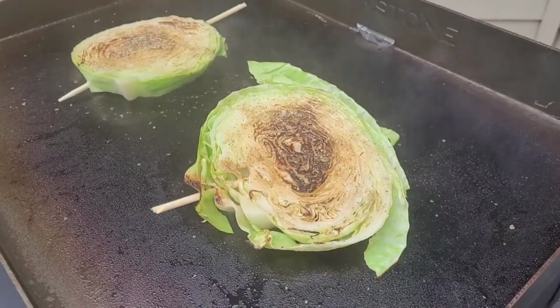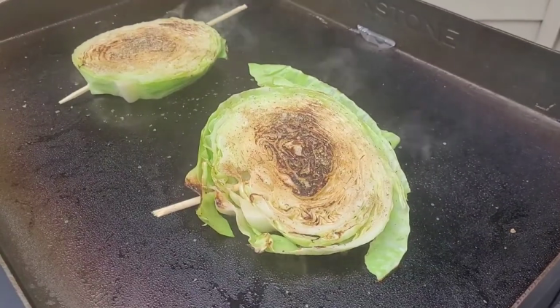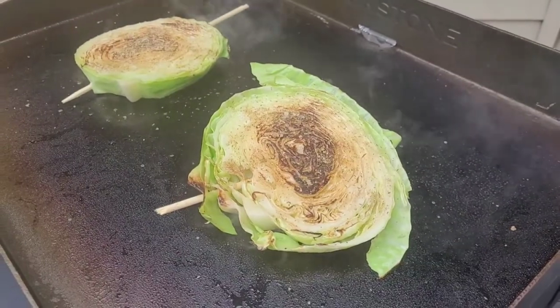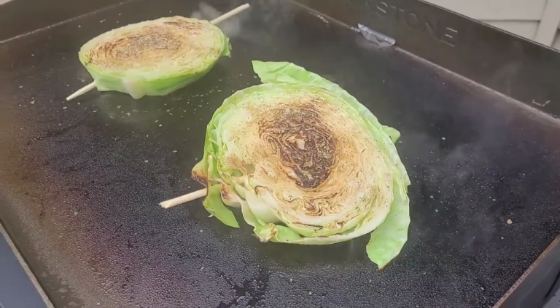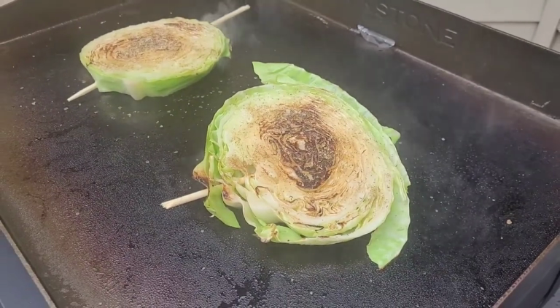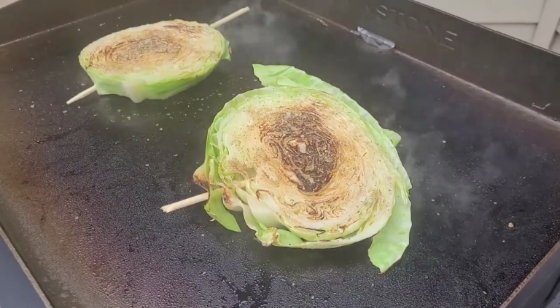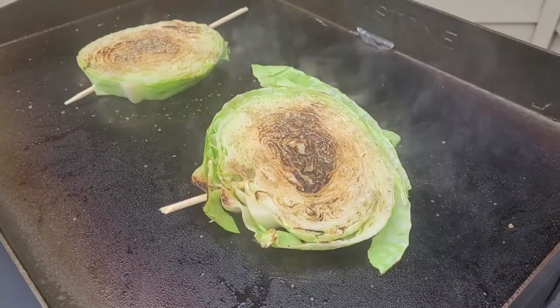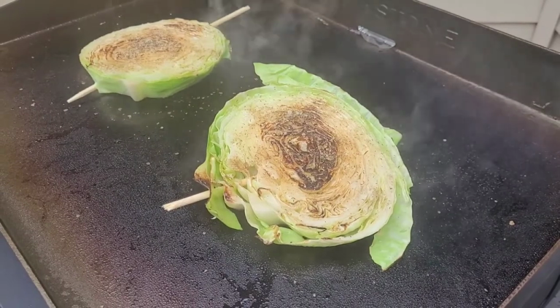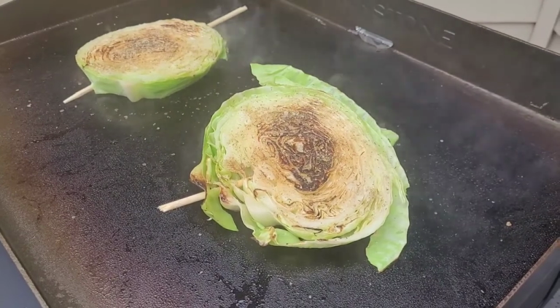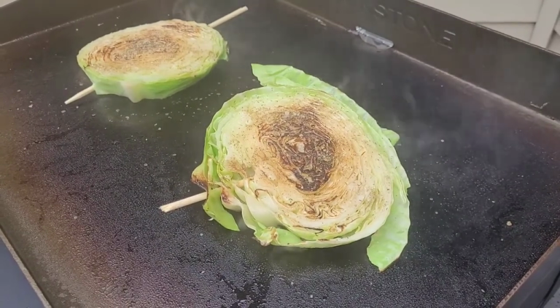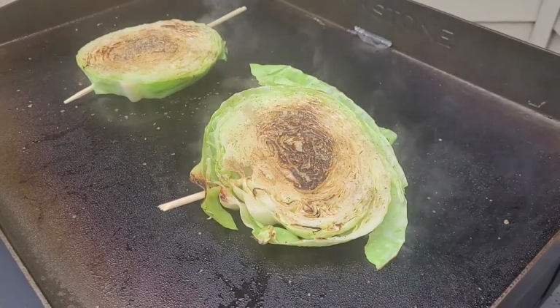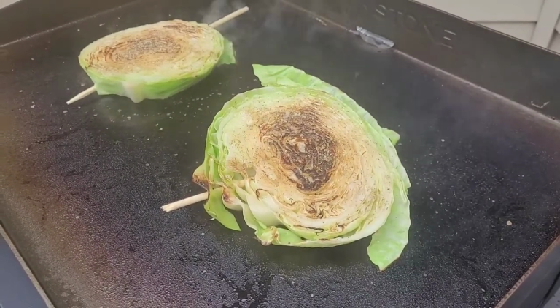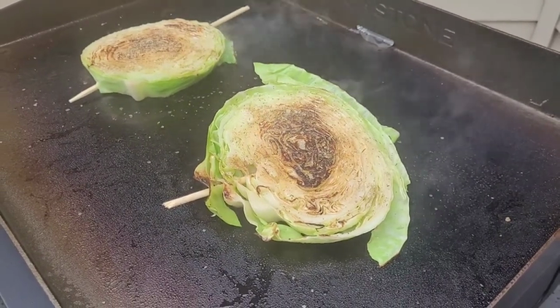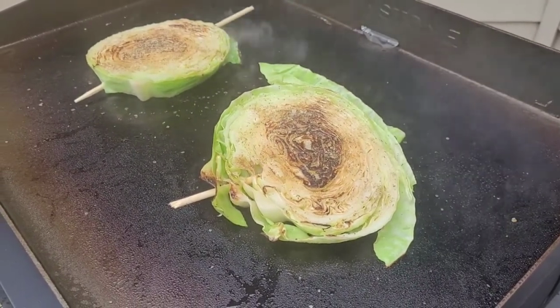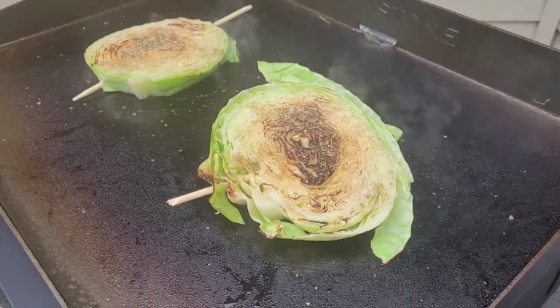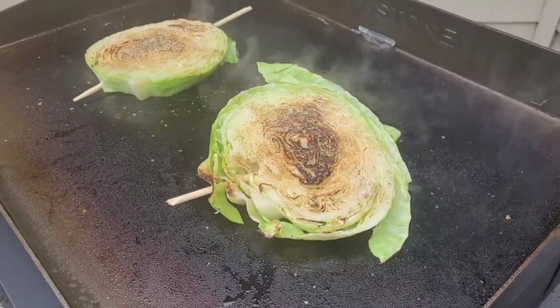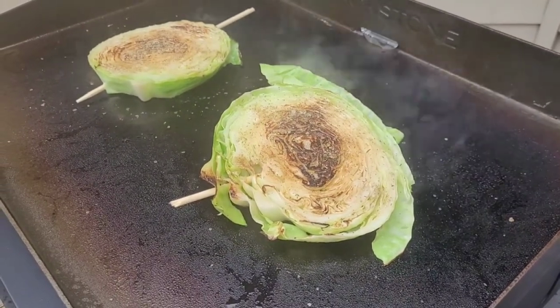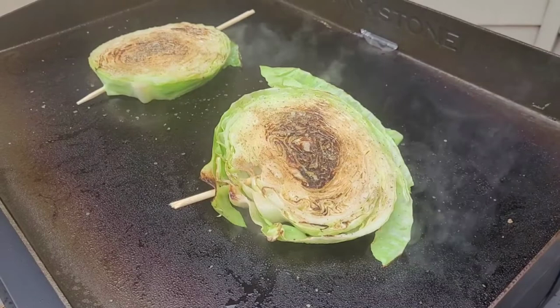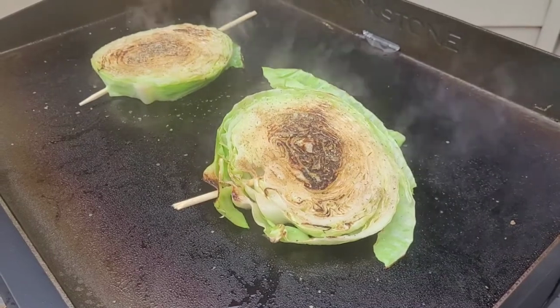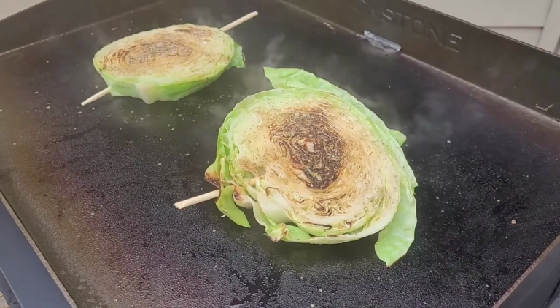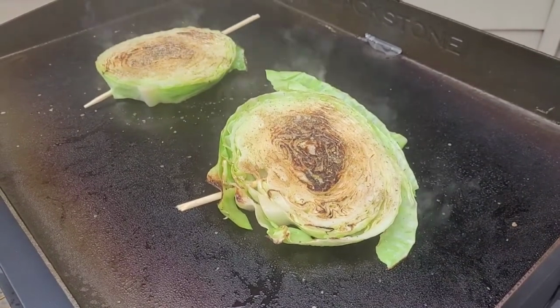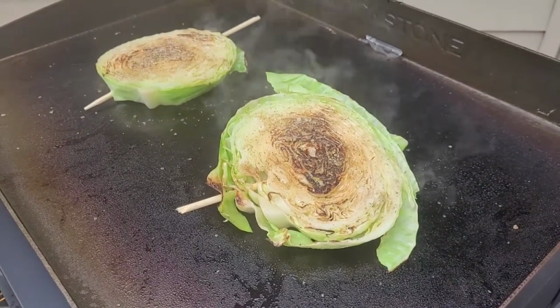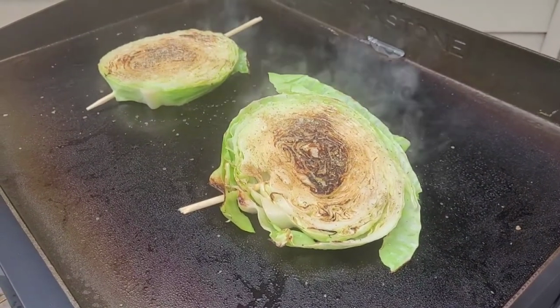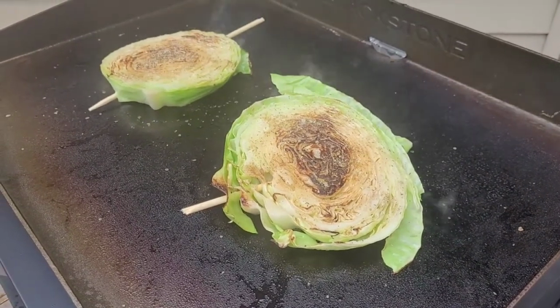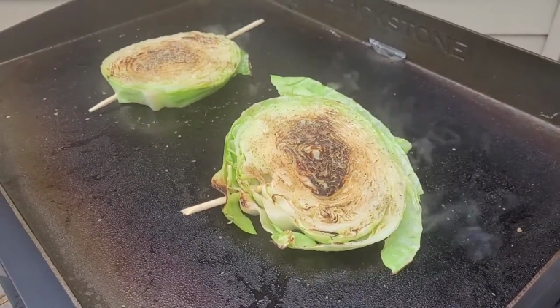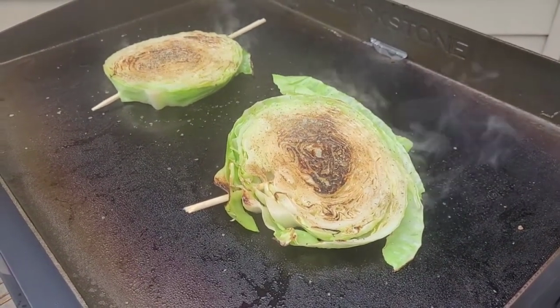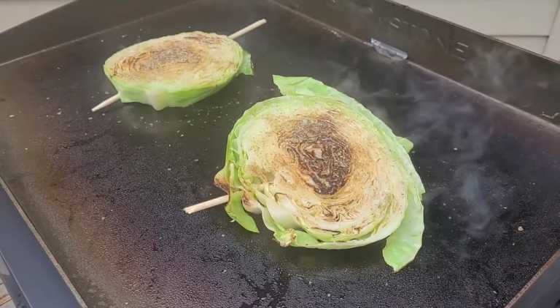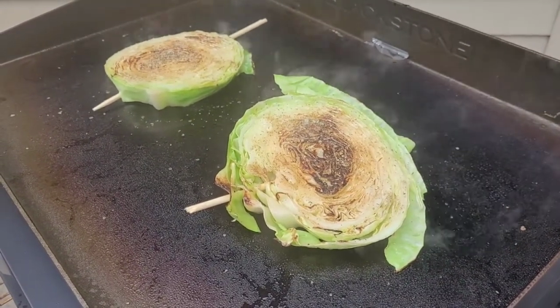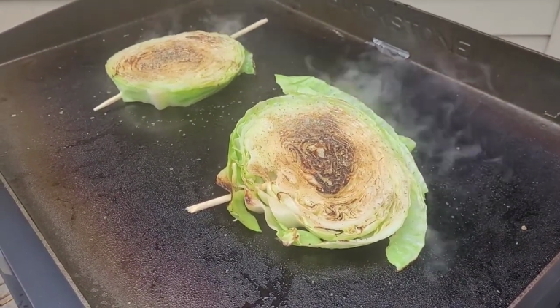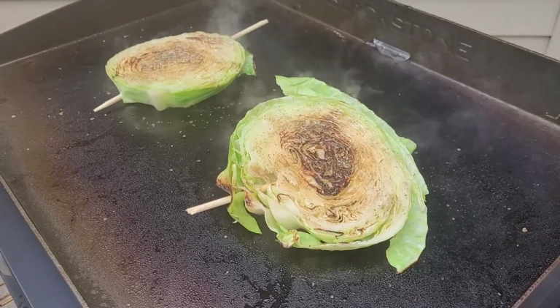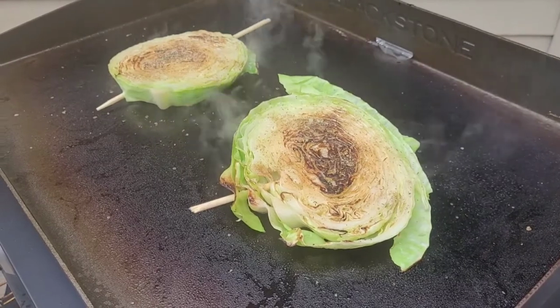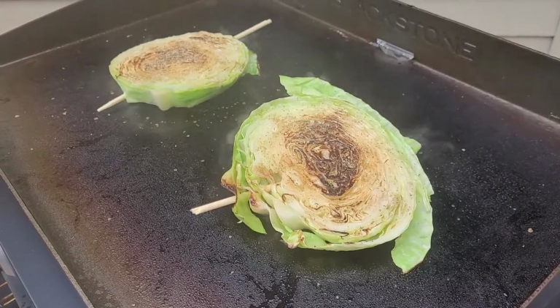Okay, five minutes in — I just went ahead and flipped them, seasoned up this side a little bit more, added more oil. Looking good so far, we're about halfway there. One's starting to come apart a little bit, but that's okay.